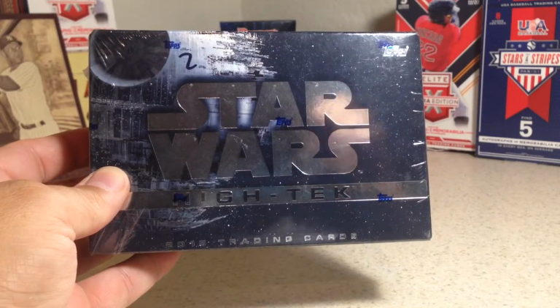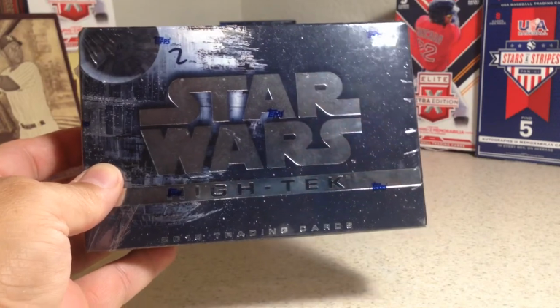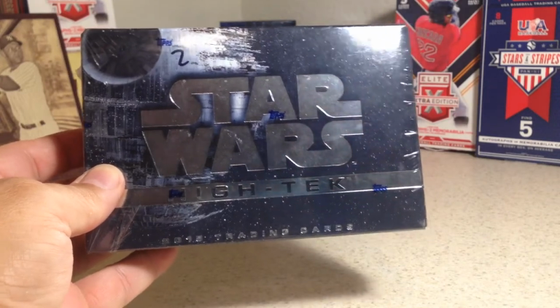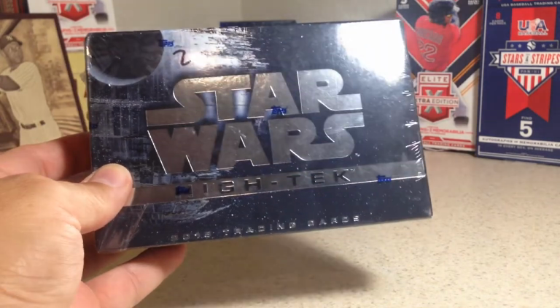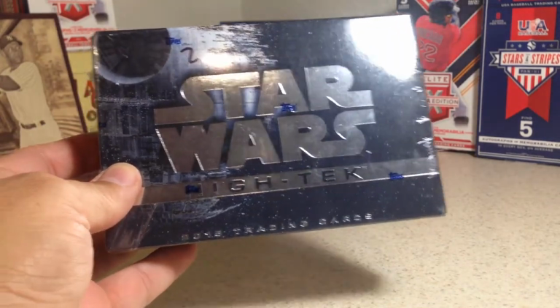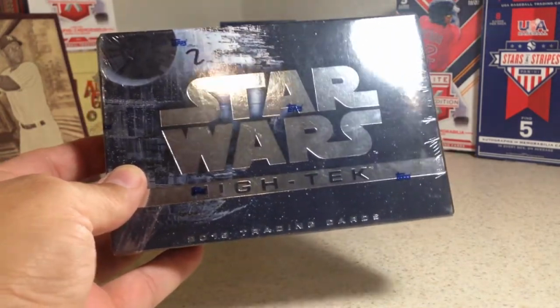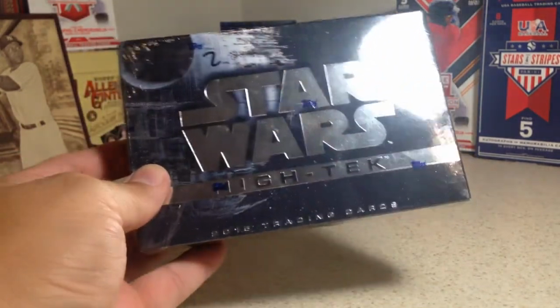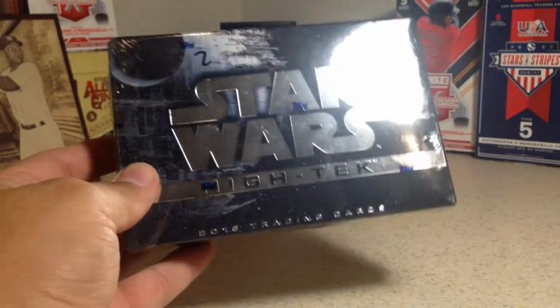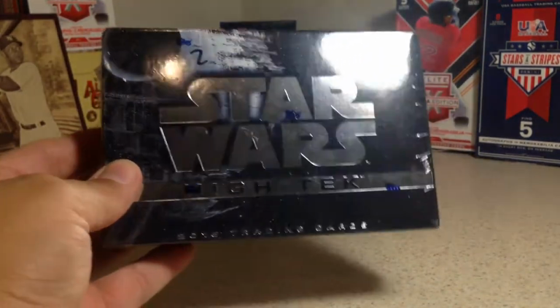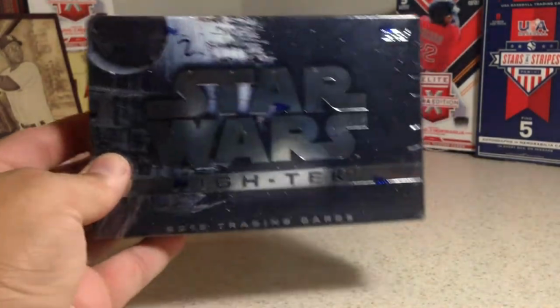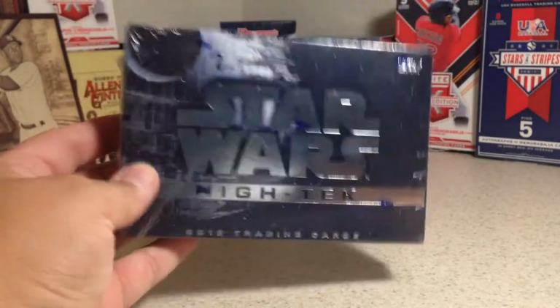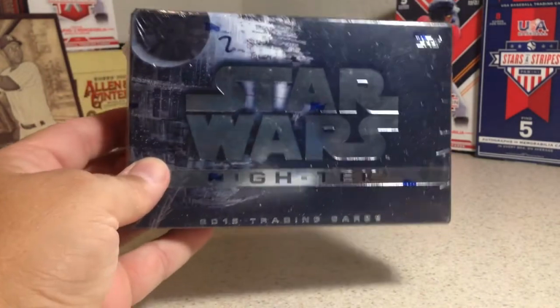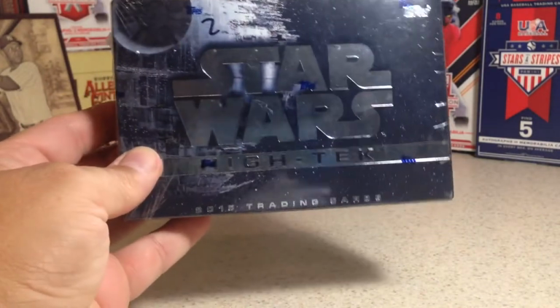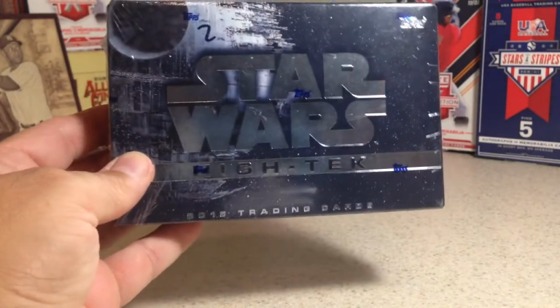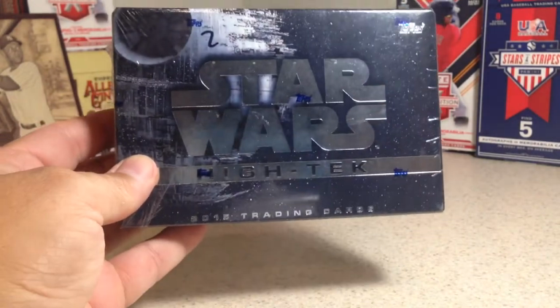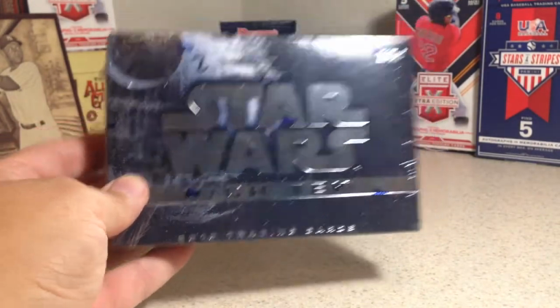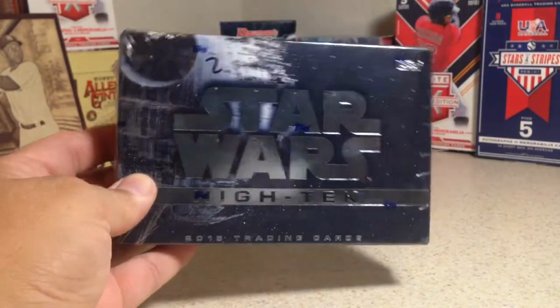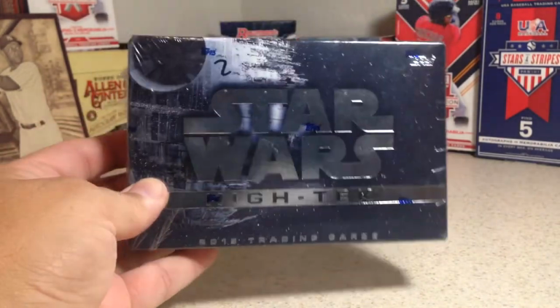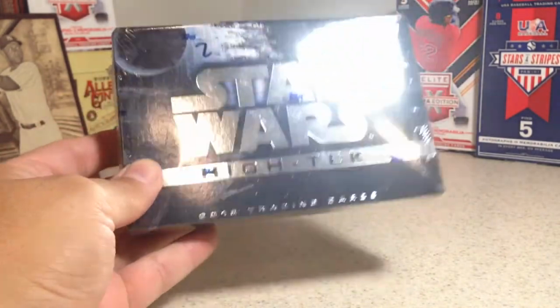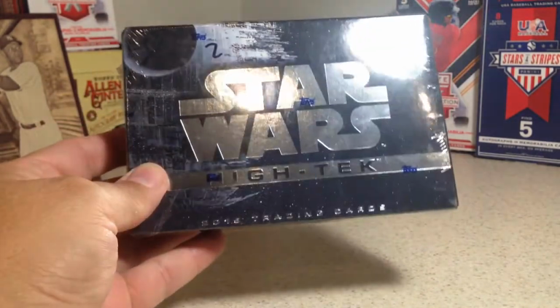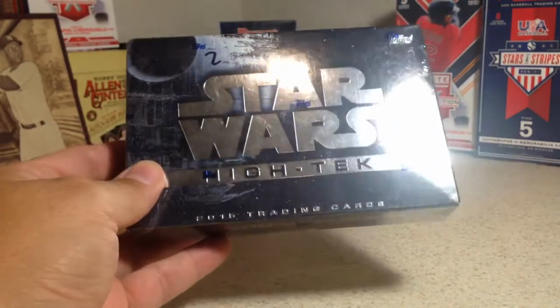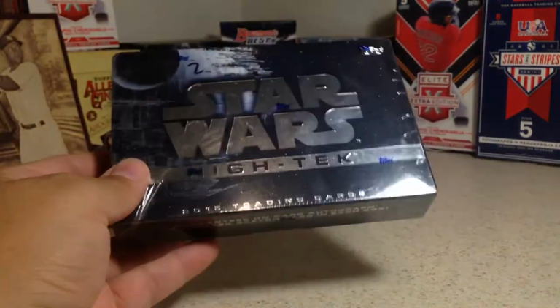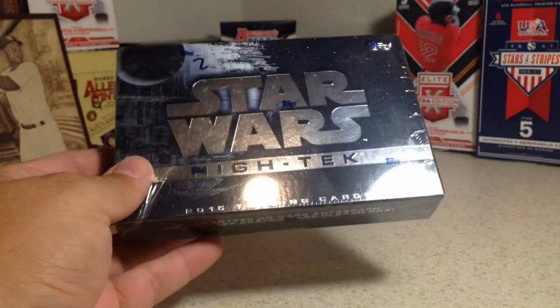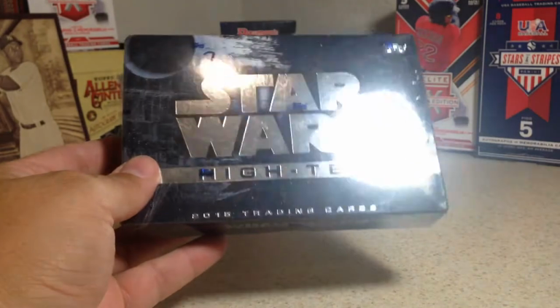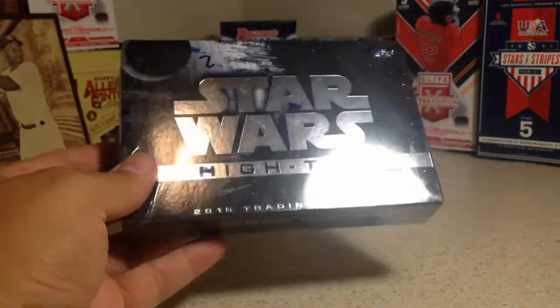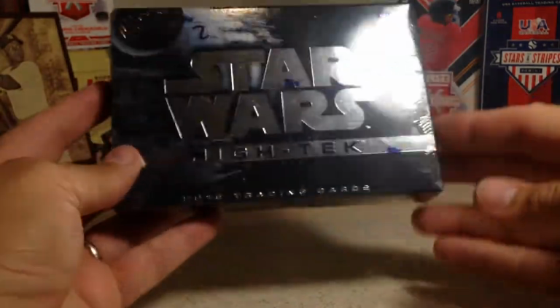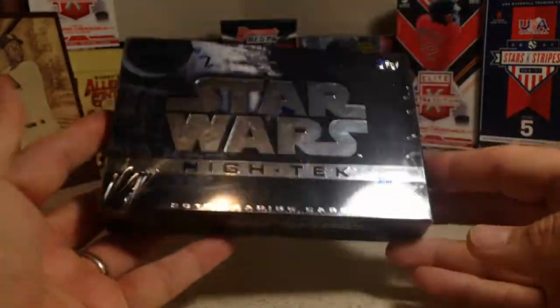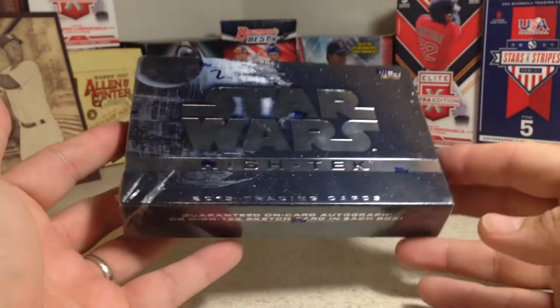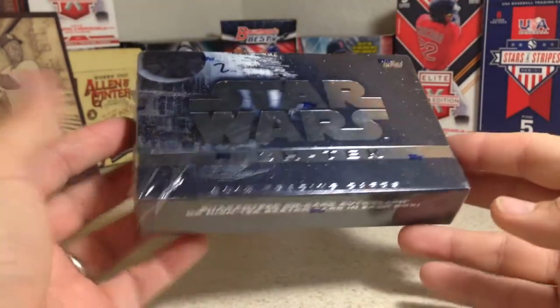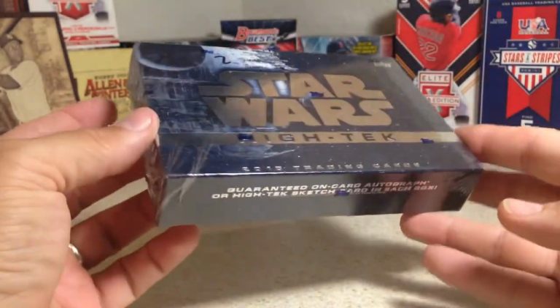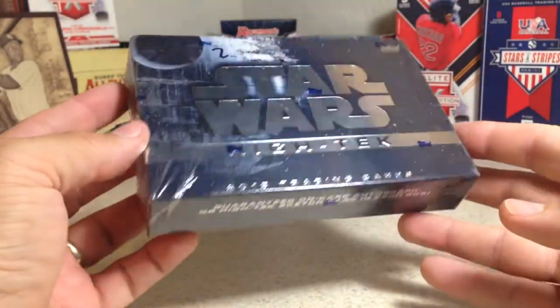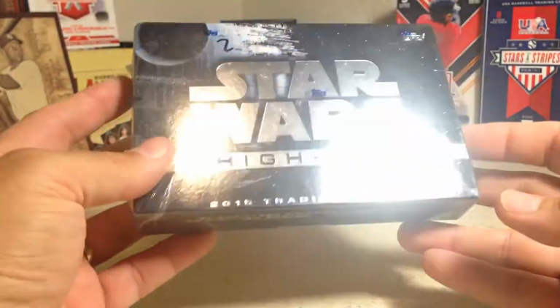Hey YouTube, Sandy Frank here and today I'm doing the next one of these Star Wars series videos. This is 2015 Star Wars High Tech.